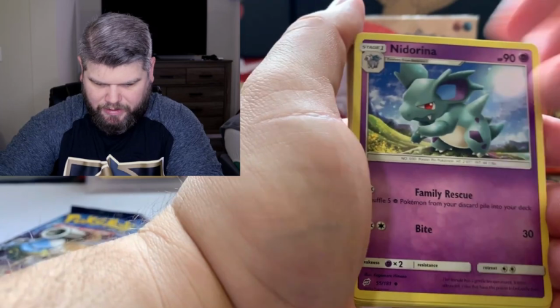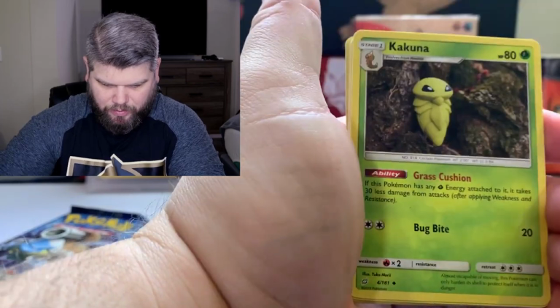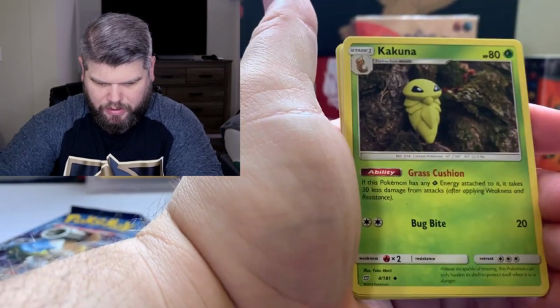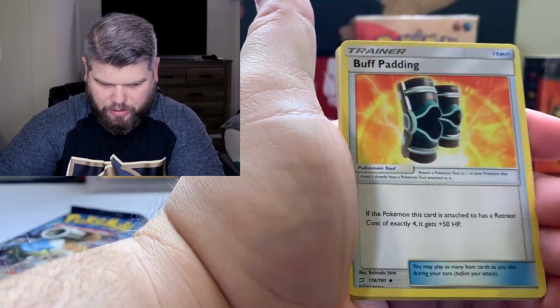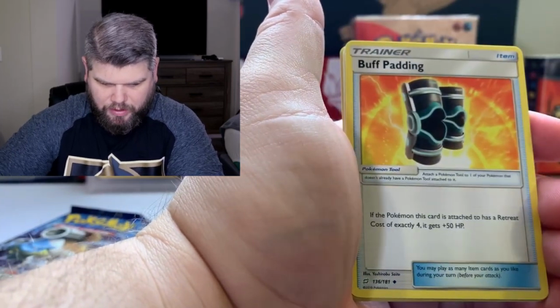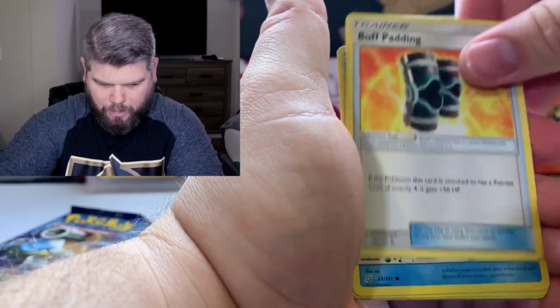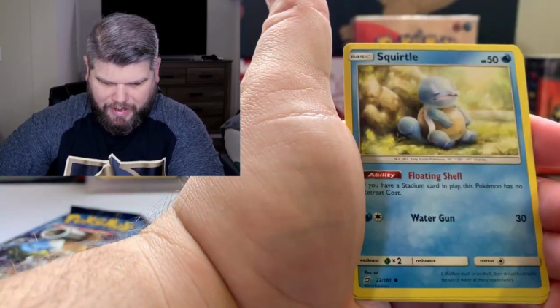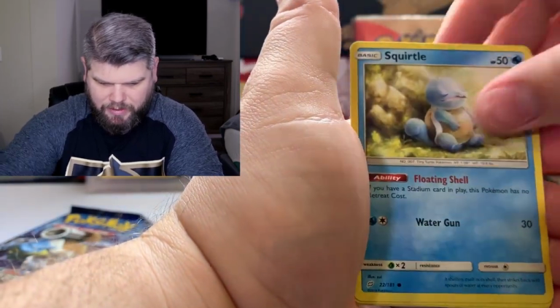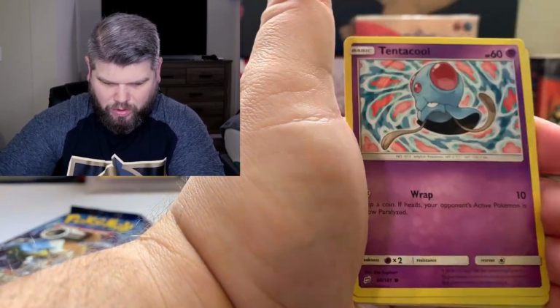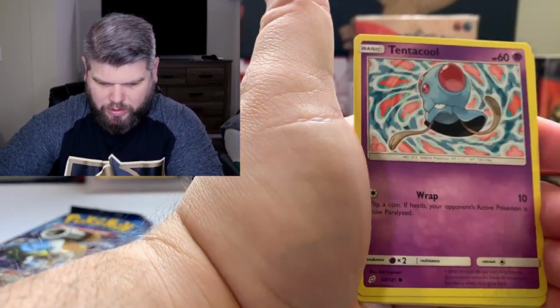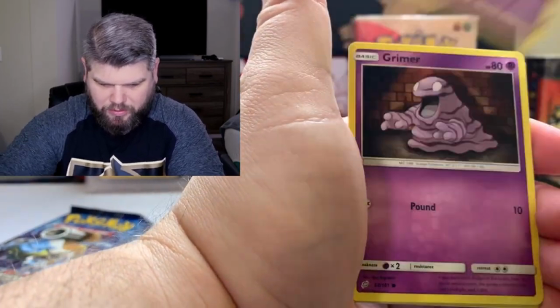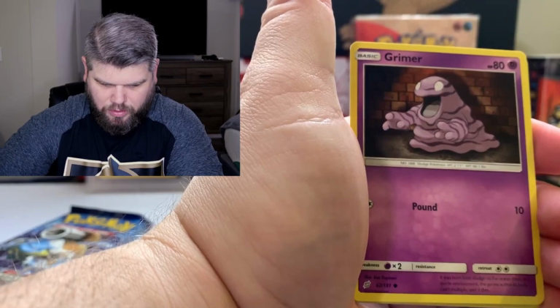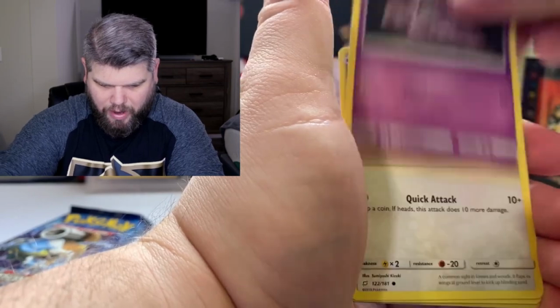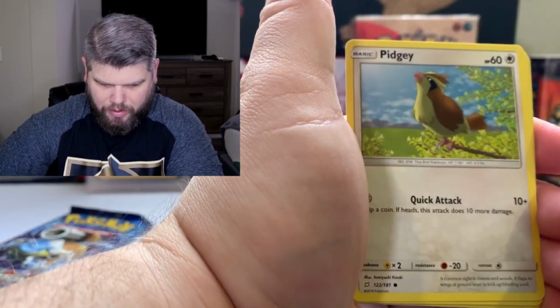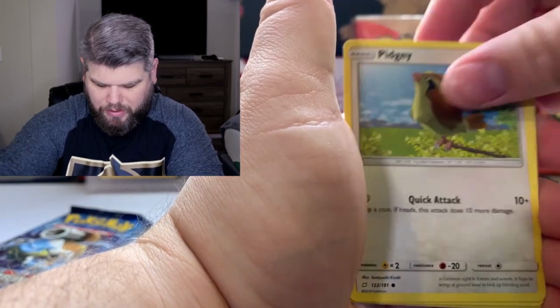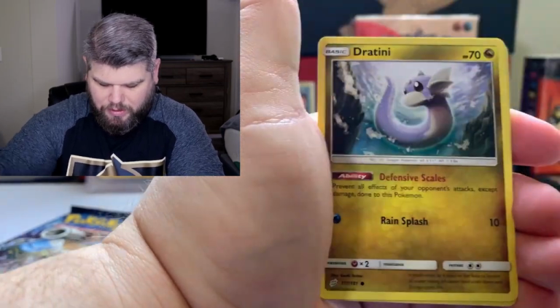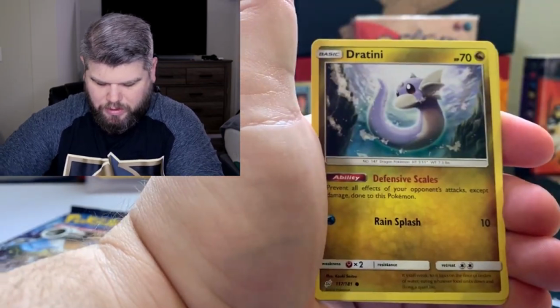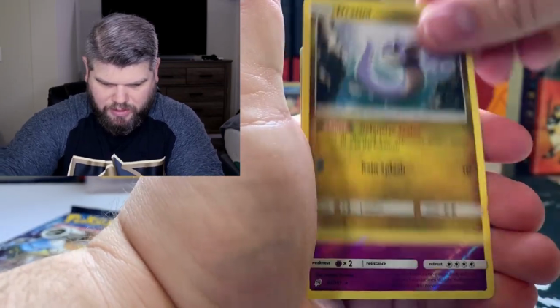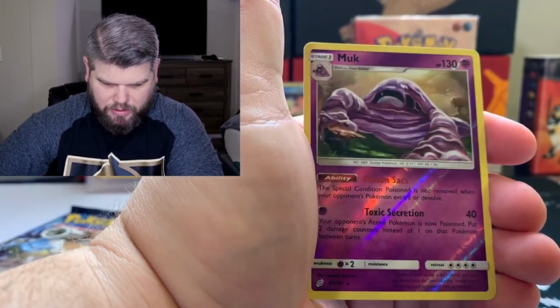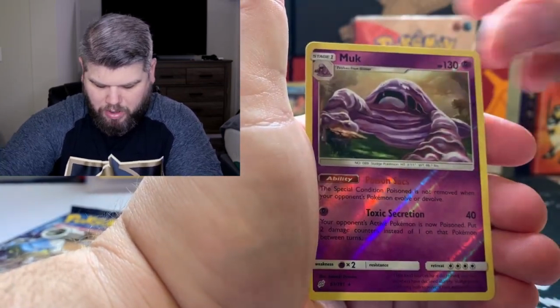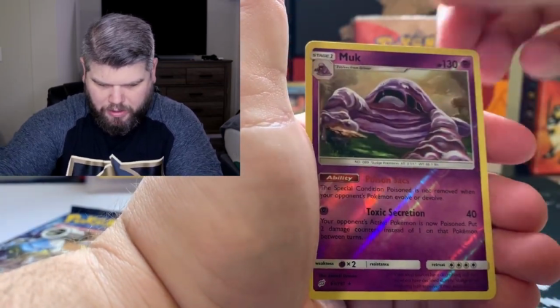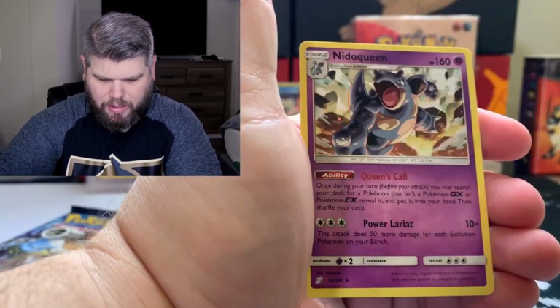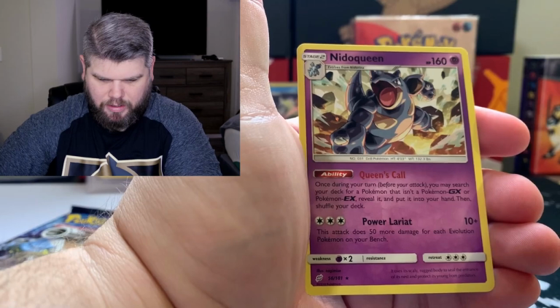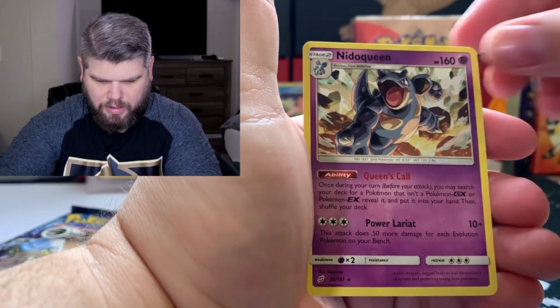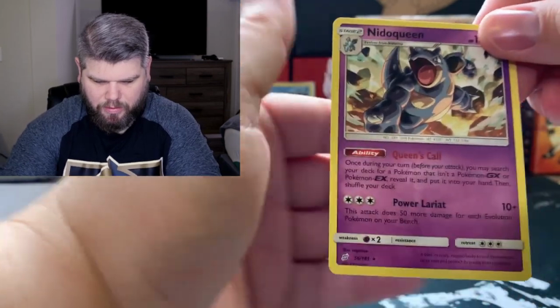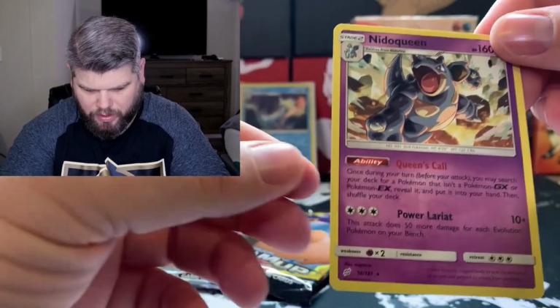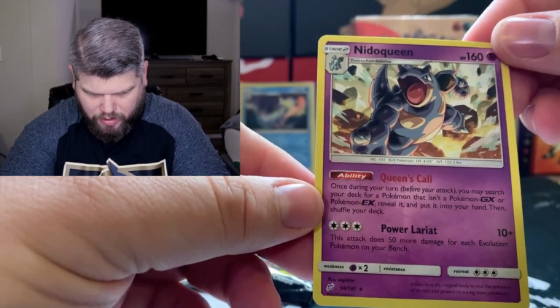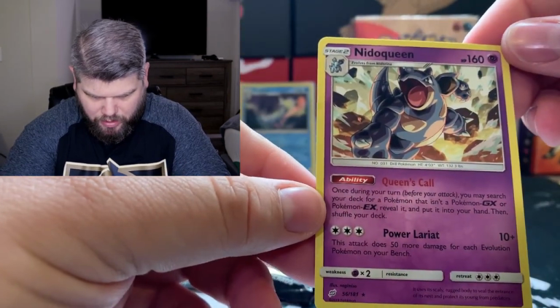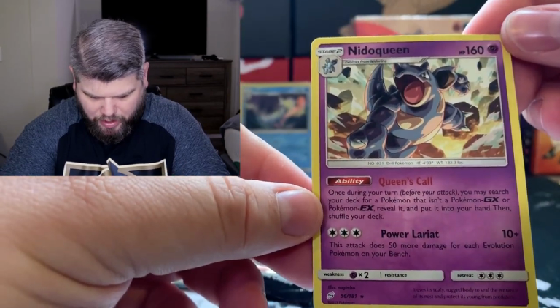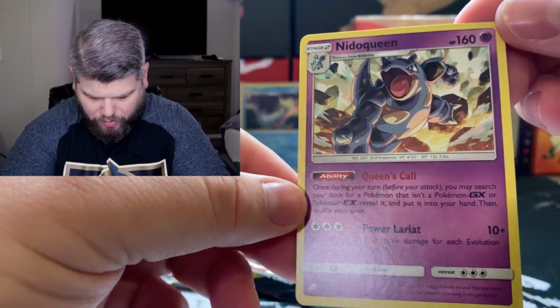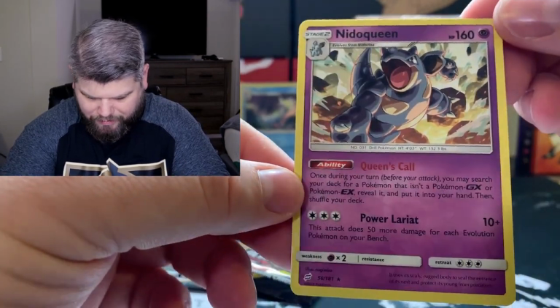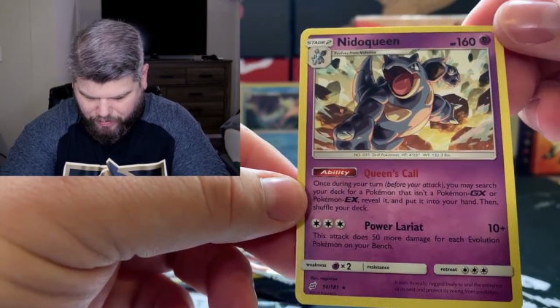Lightning energy, Nidorina, Togepi, Buff Padding, Squirtle, Tentapoll, Grimer, Pidgey, Dratini, Mankey, and a Nidoqueen non-holographic rare.